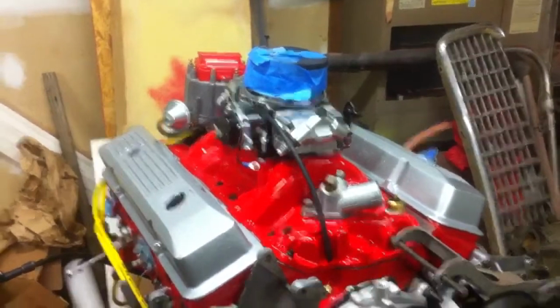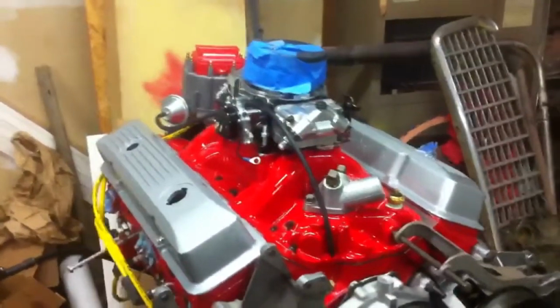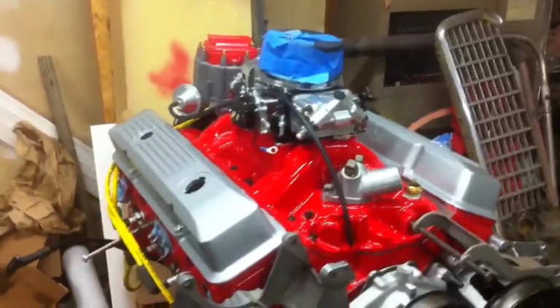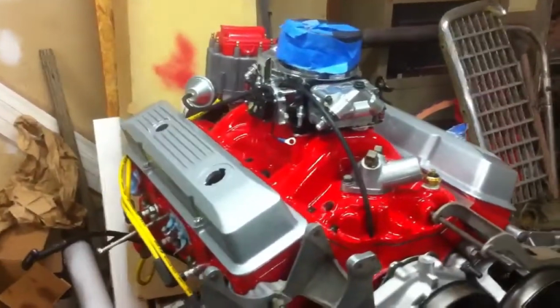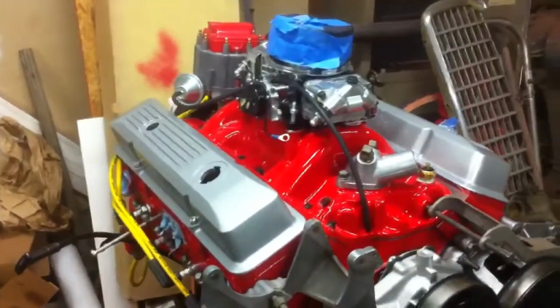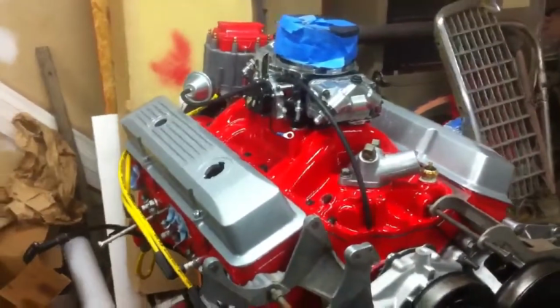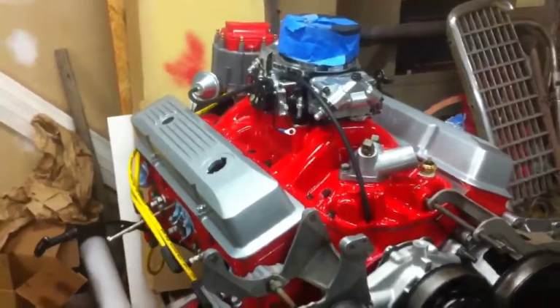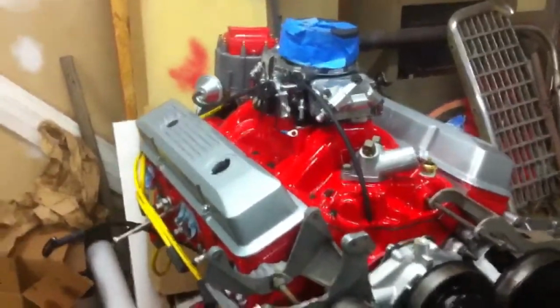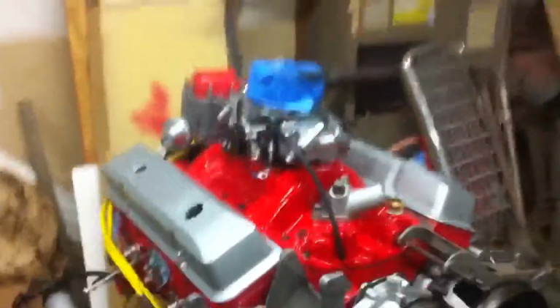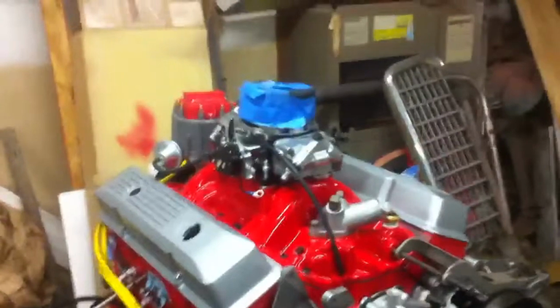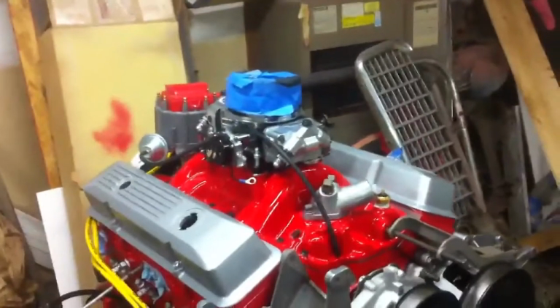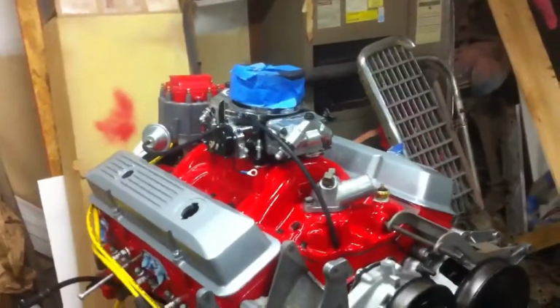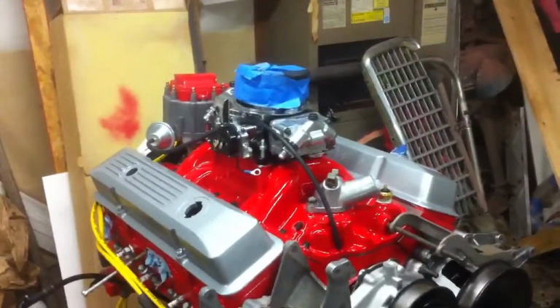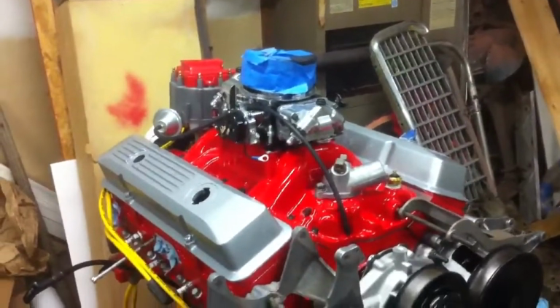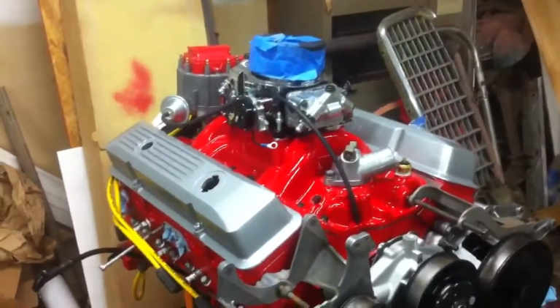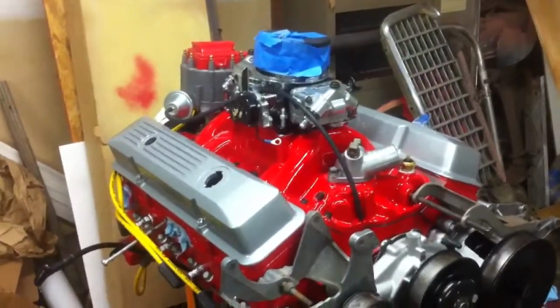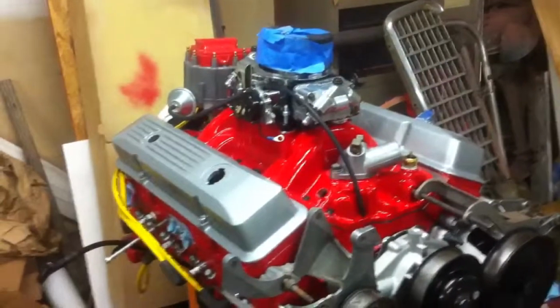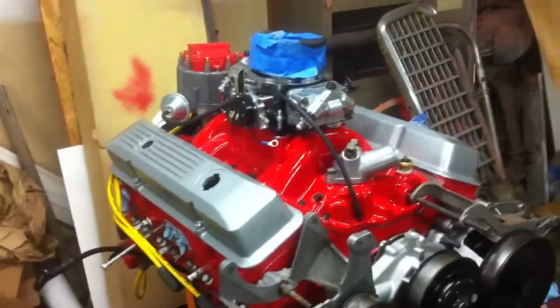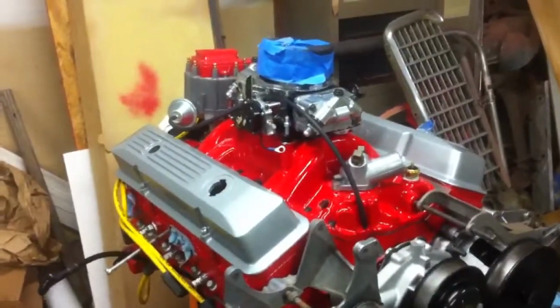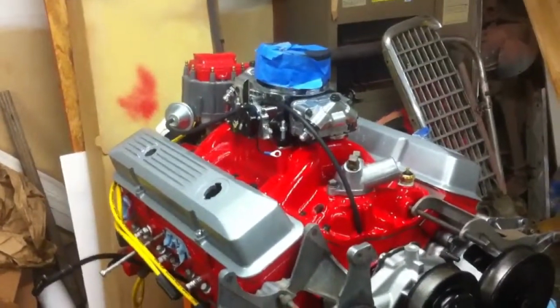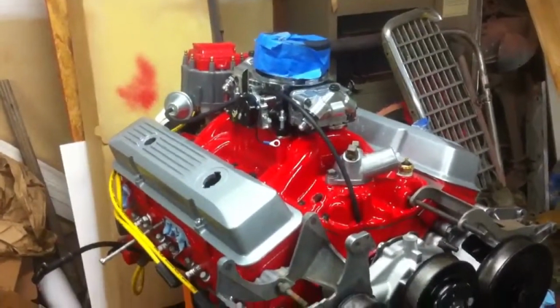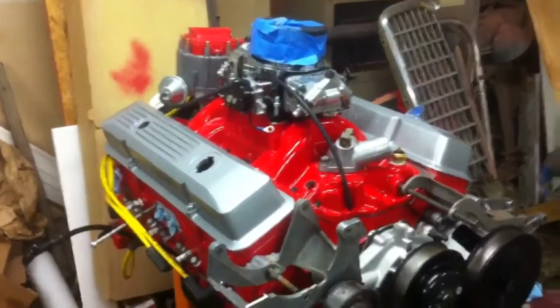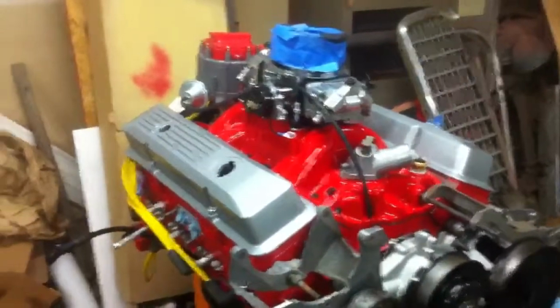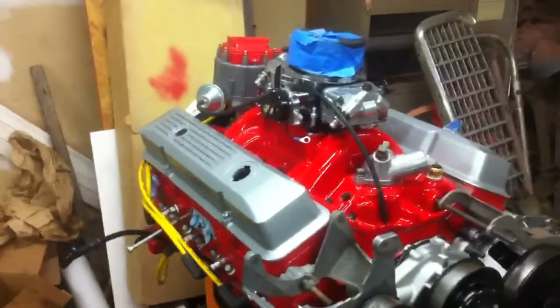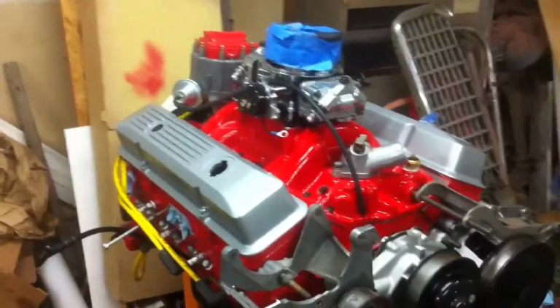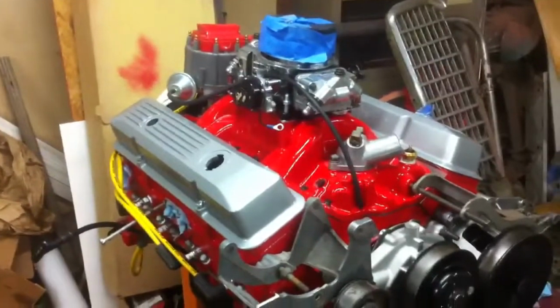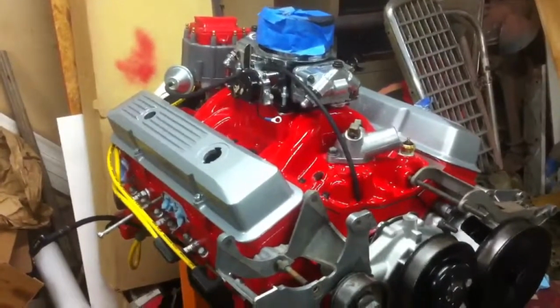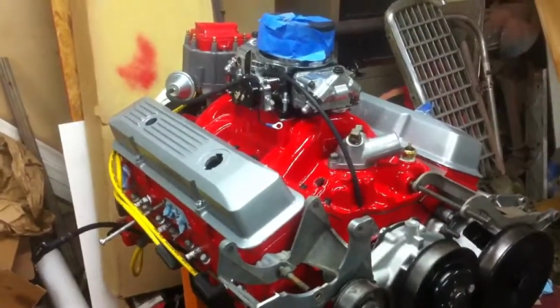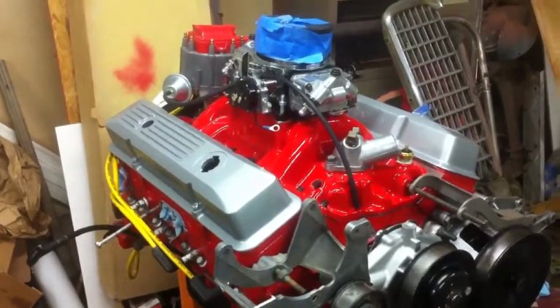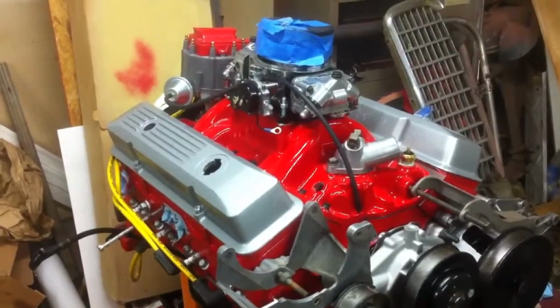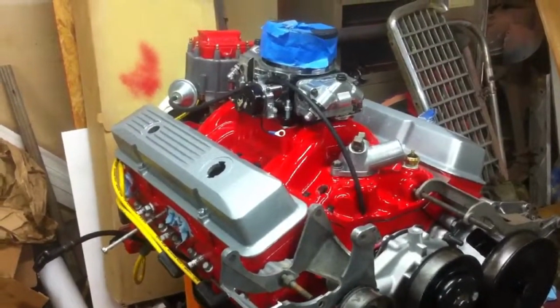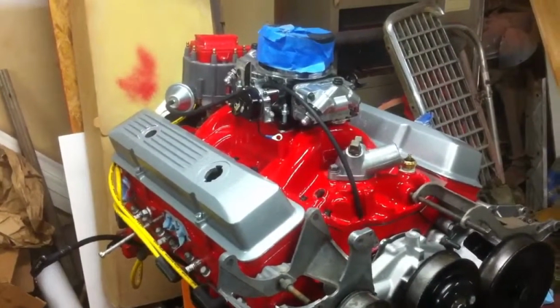Hey guys, Mongo's 68. Good news tonight on my 55 from All Pro Automotive — it's all done. All the gears work: goes first, second, third, and shifts into fourth.